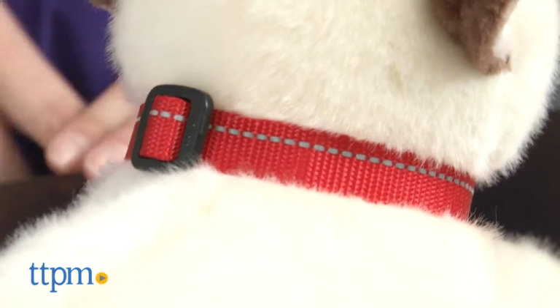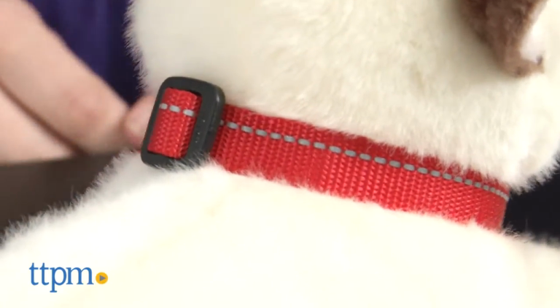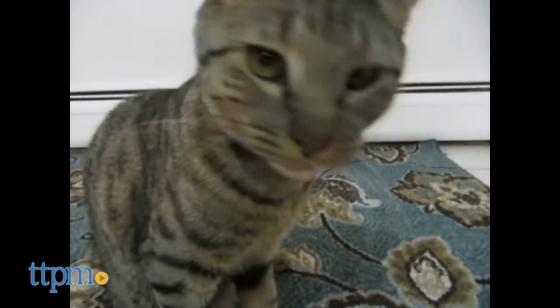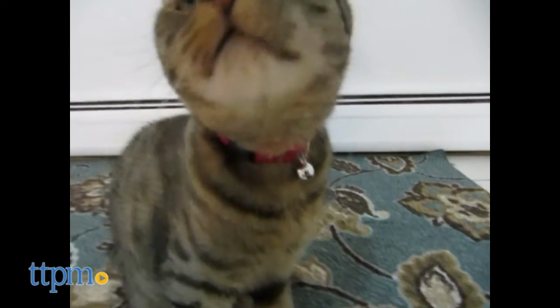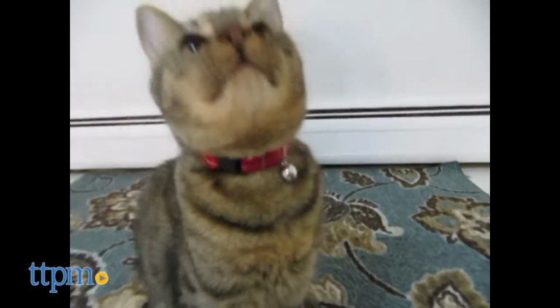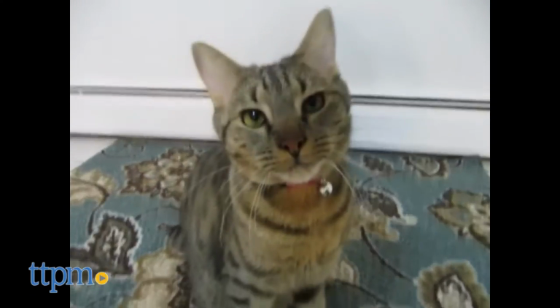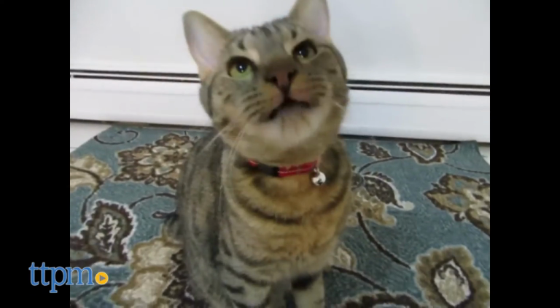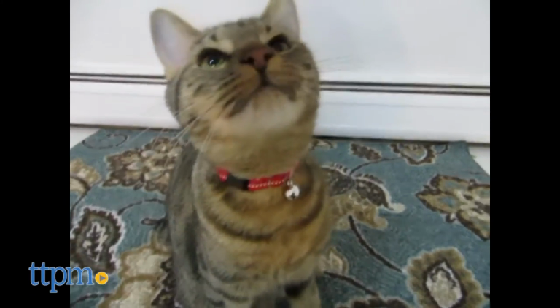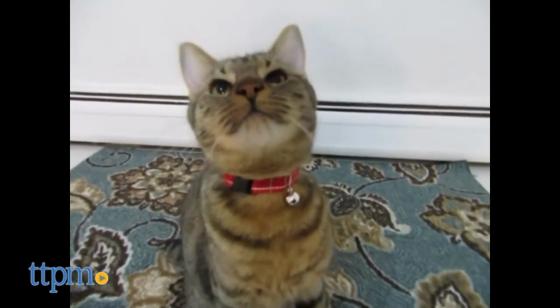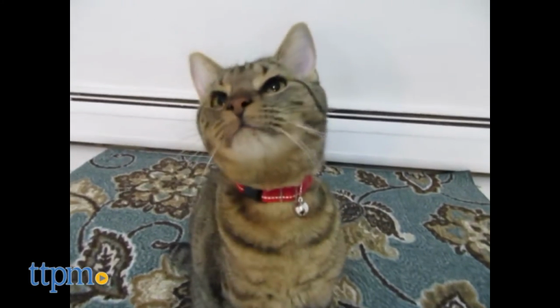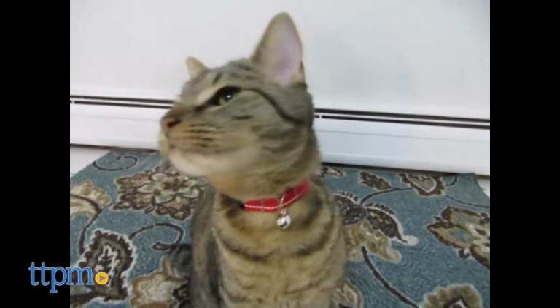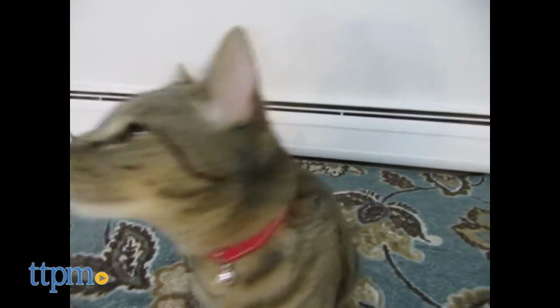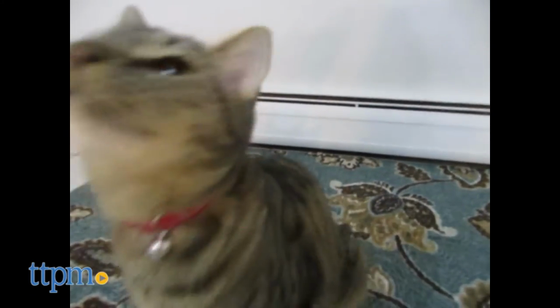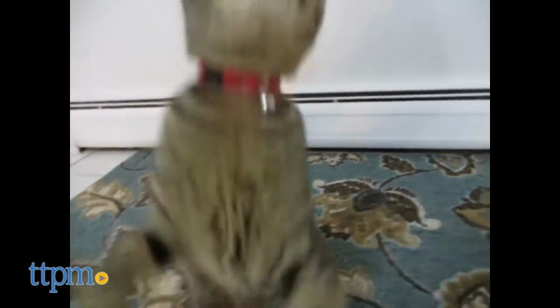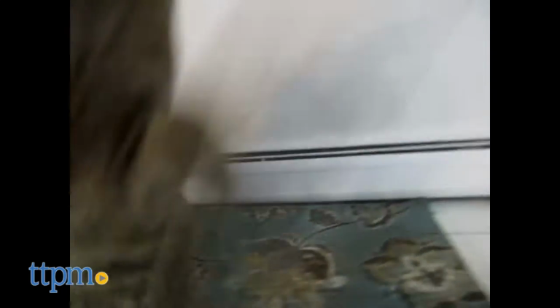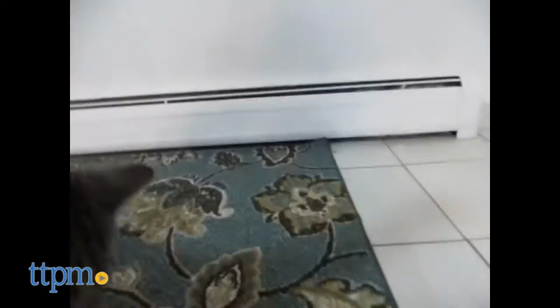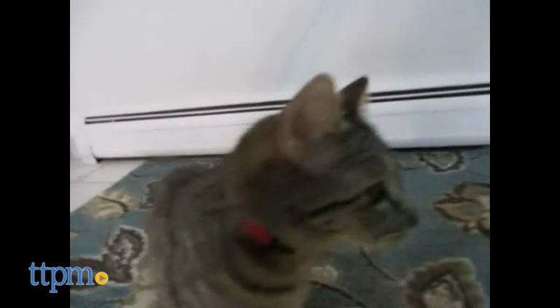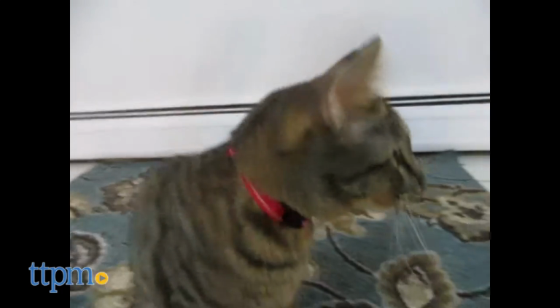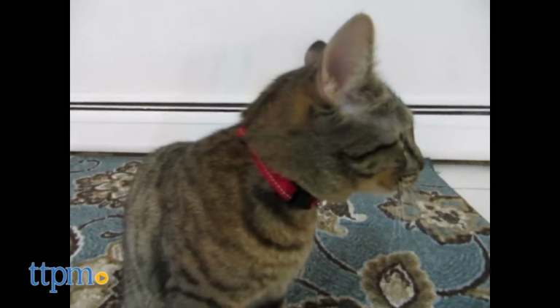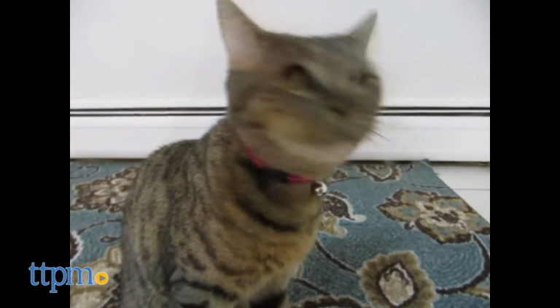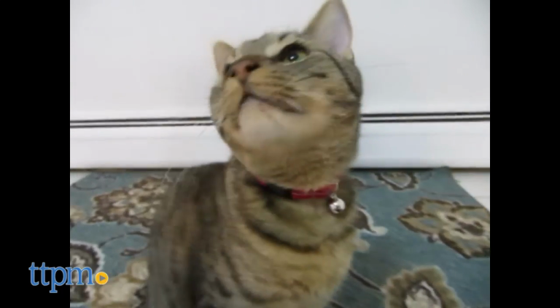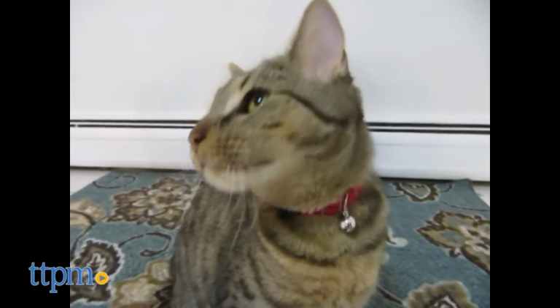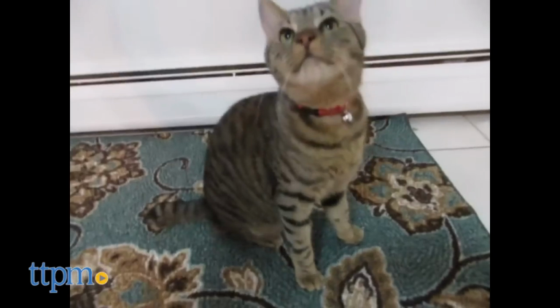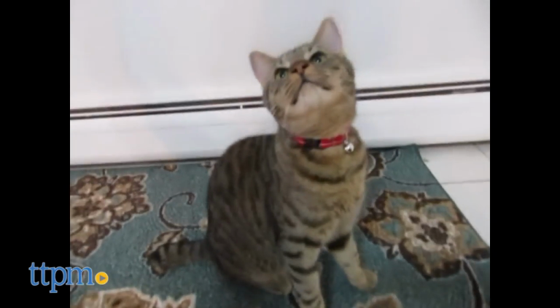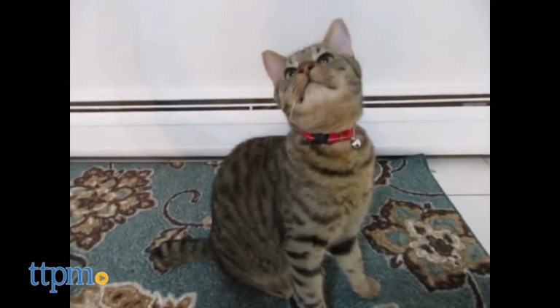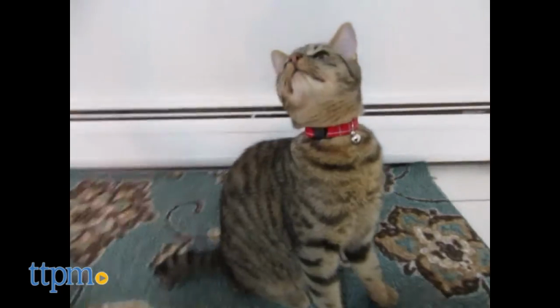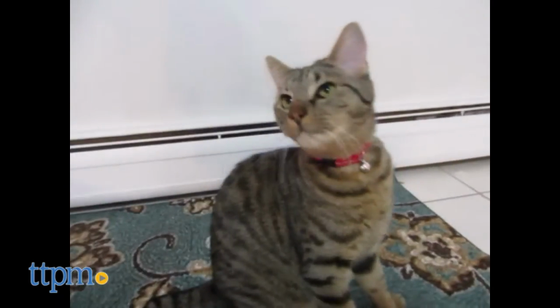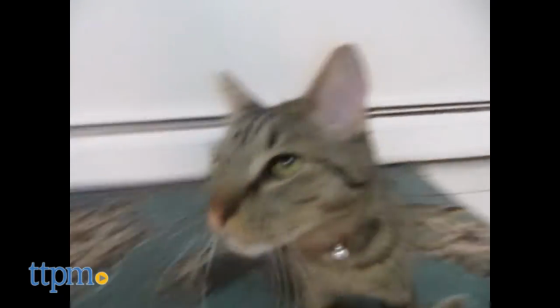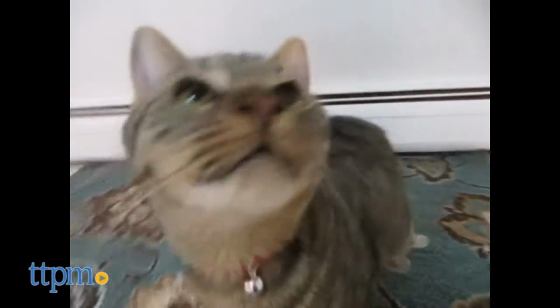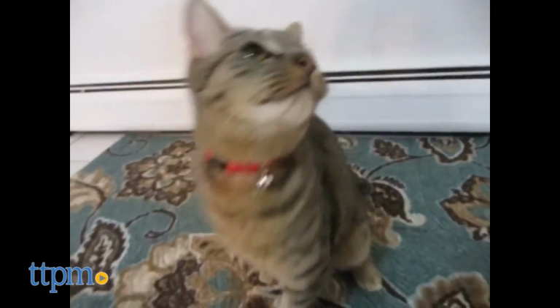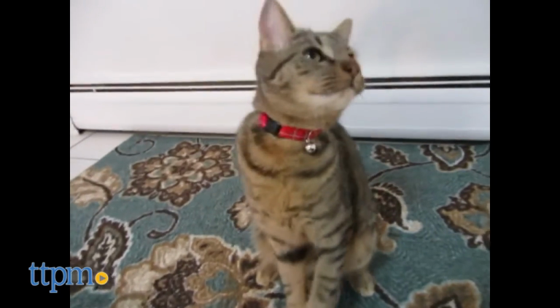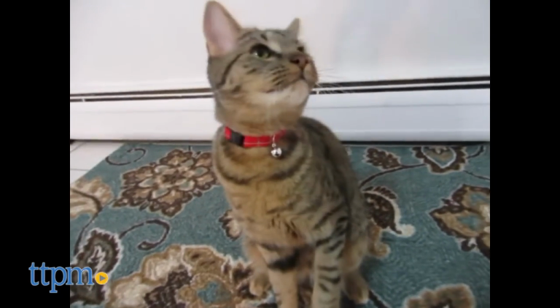My cat didn't care too much for the bell. He tried to play with it as I put it on and tried to bite it off while it was on. So I wouldn't recommend this for energetic and playful cats, but it's otherwise a great collar and seems durable and functional.